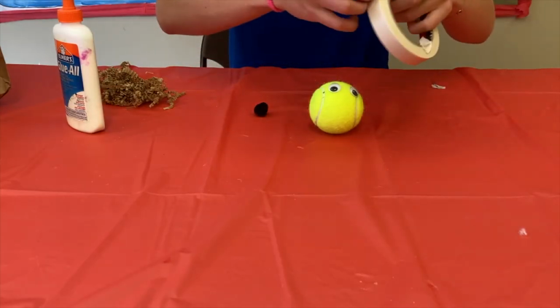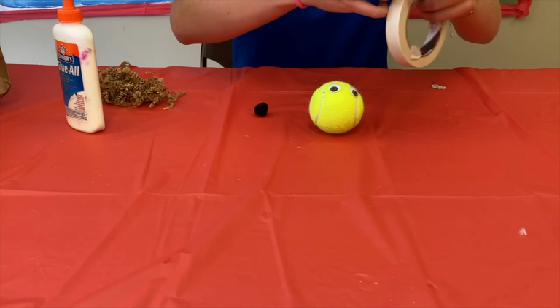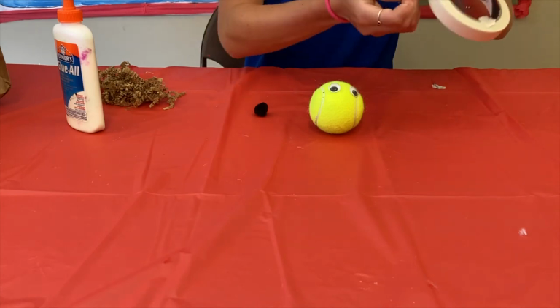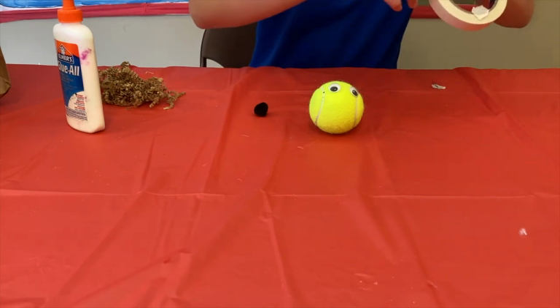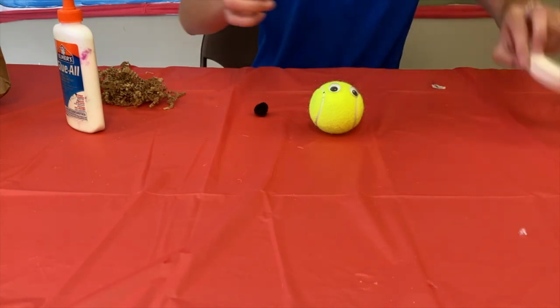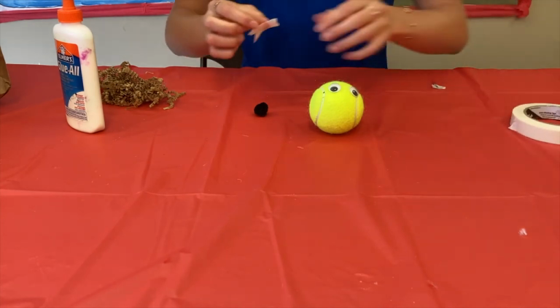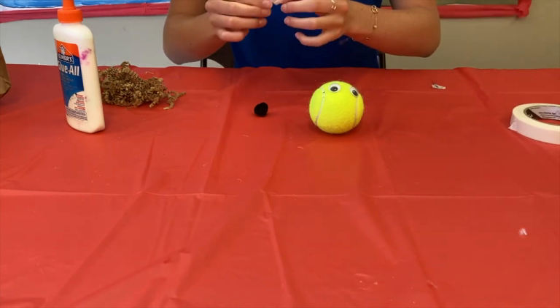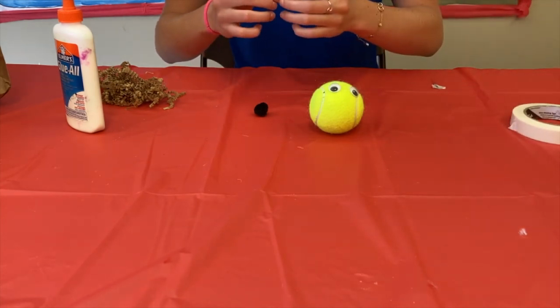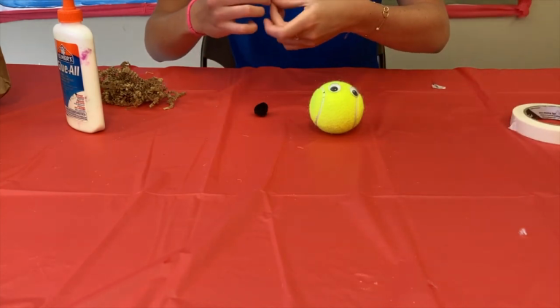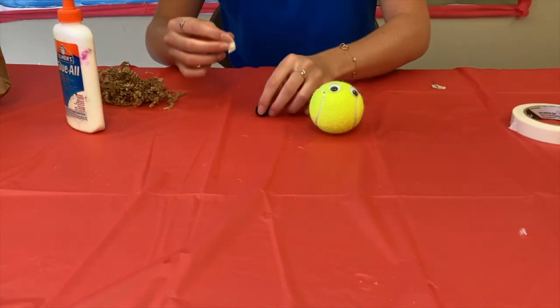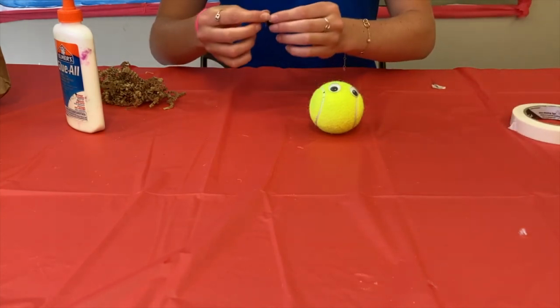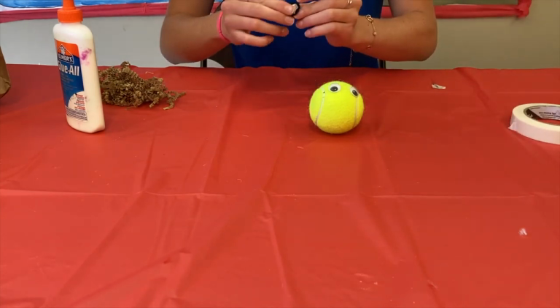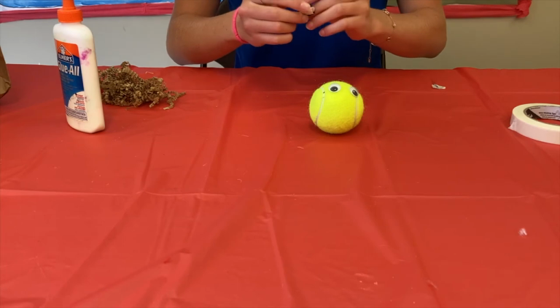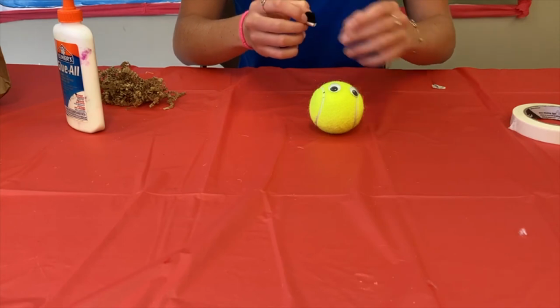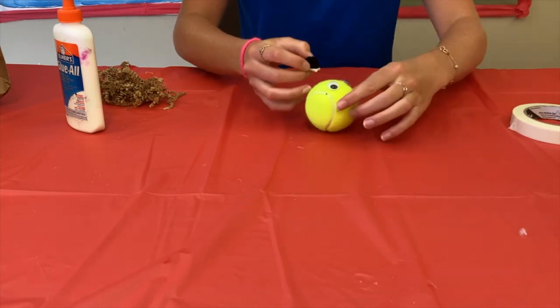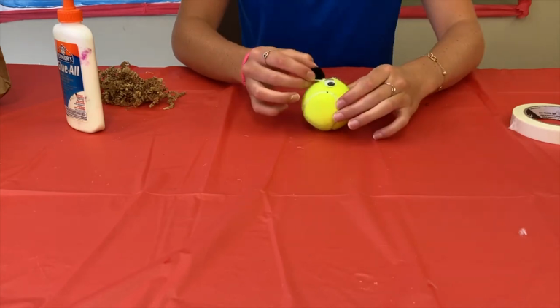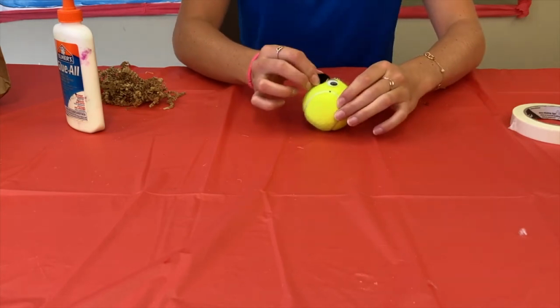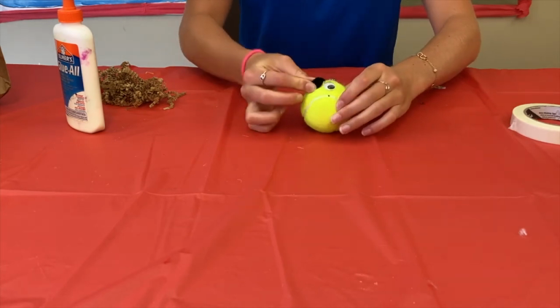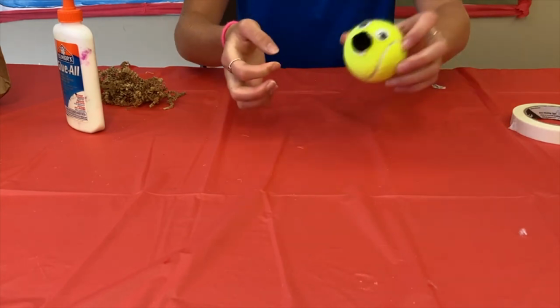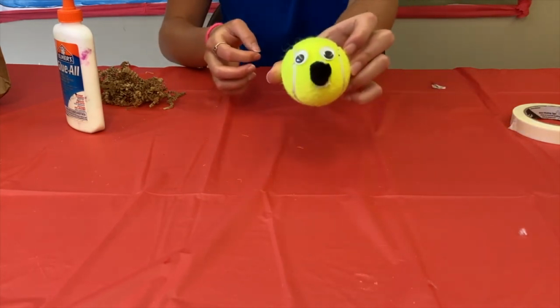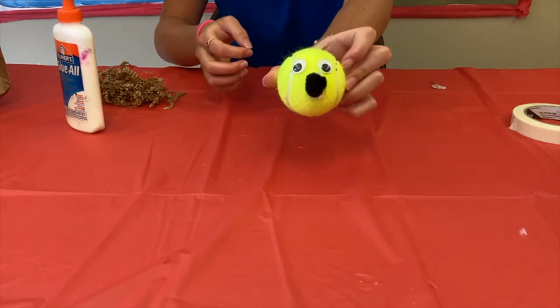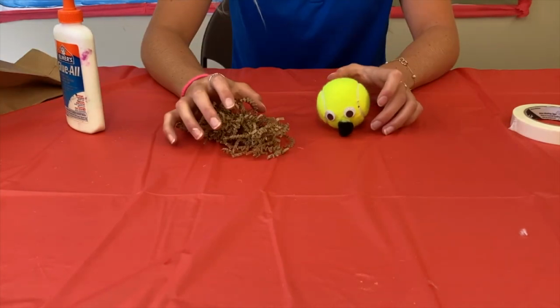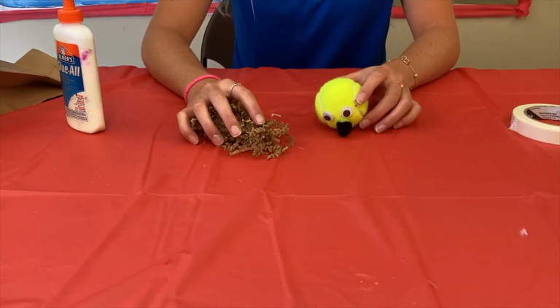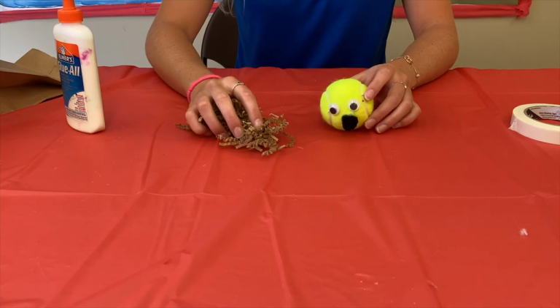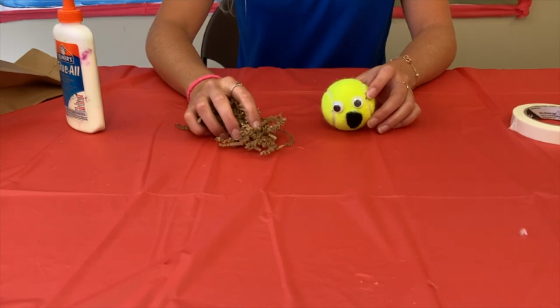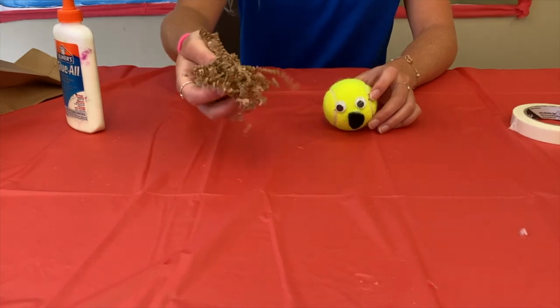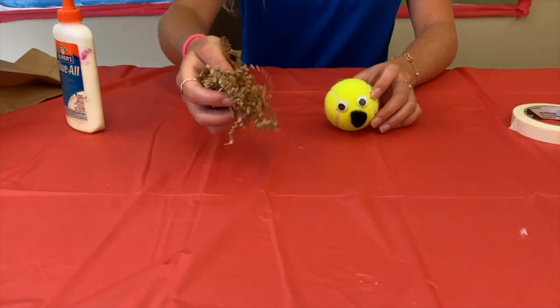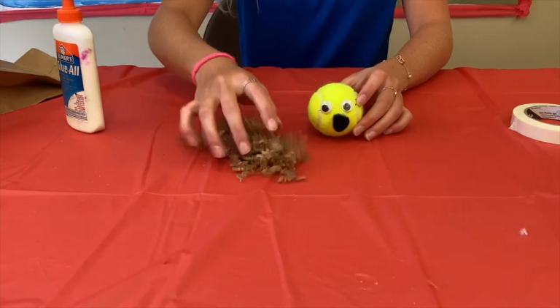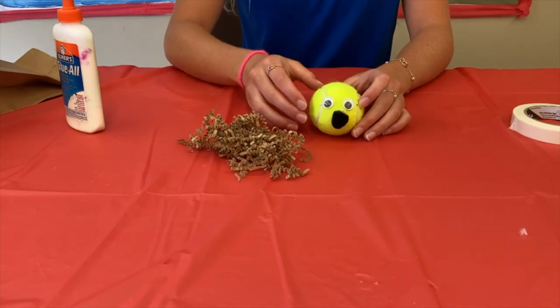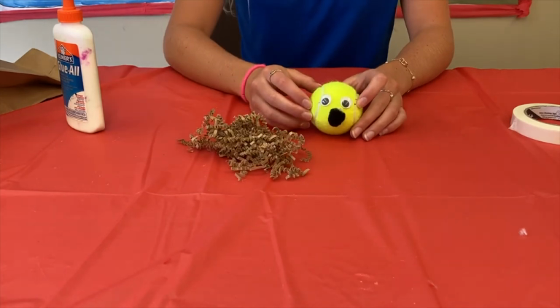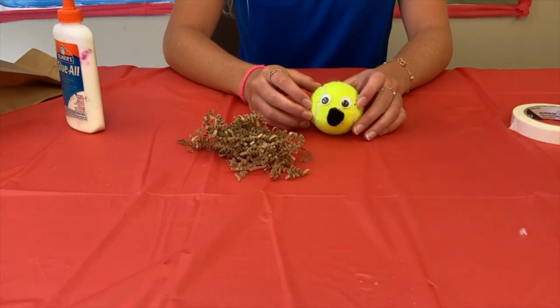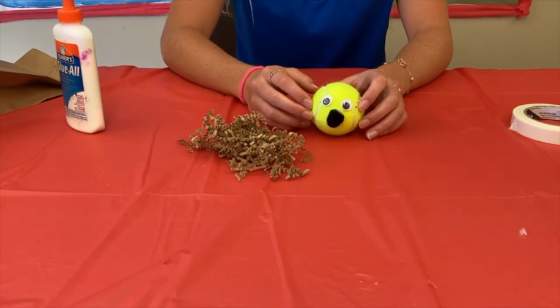Your next step is to take your tape and, with your pom-pom, tape it onto your tennis ball to create the nose — just like that.